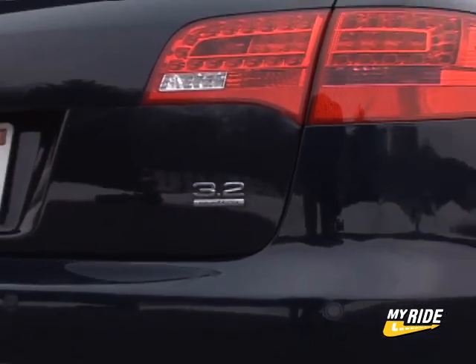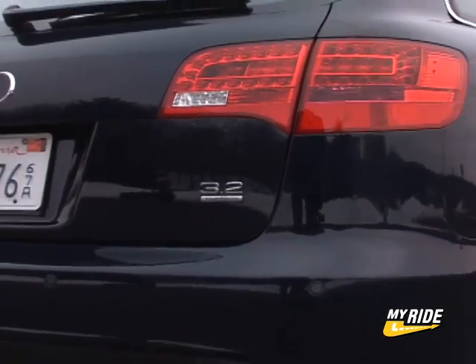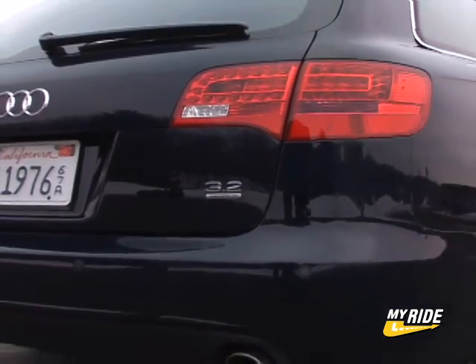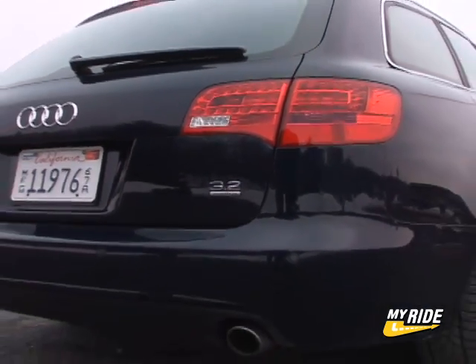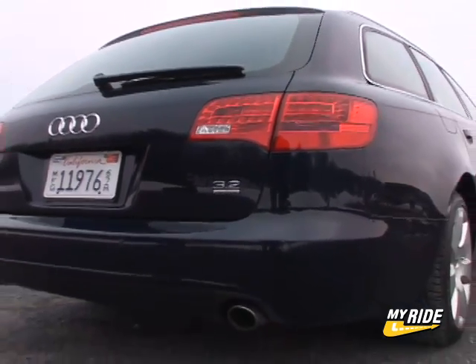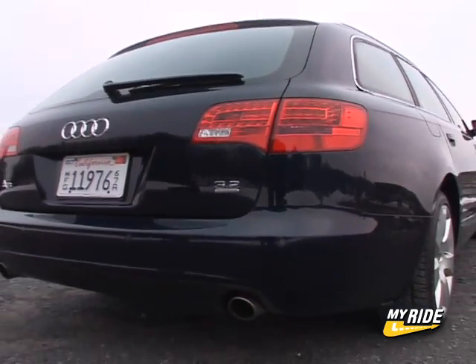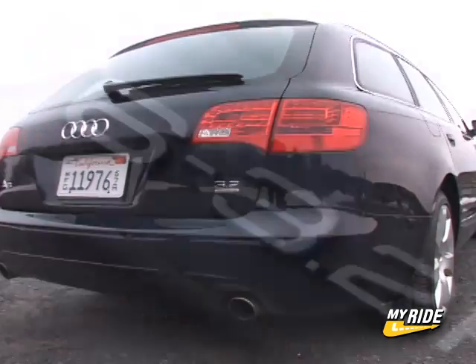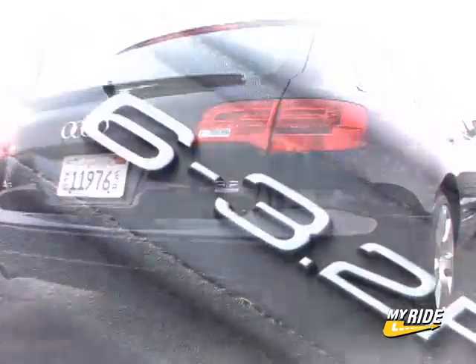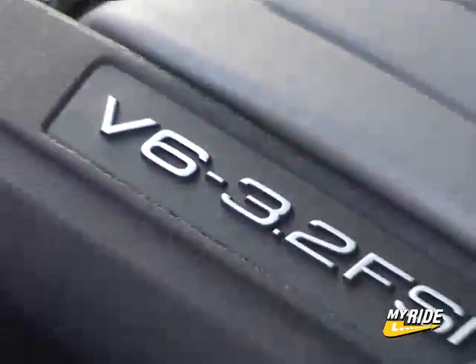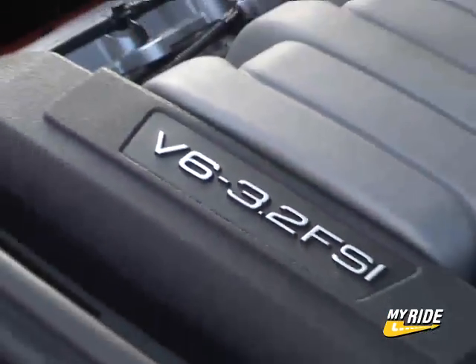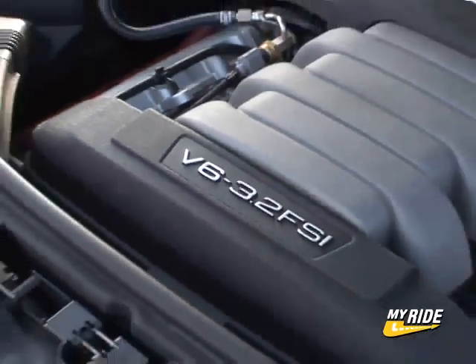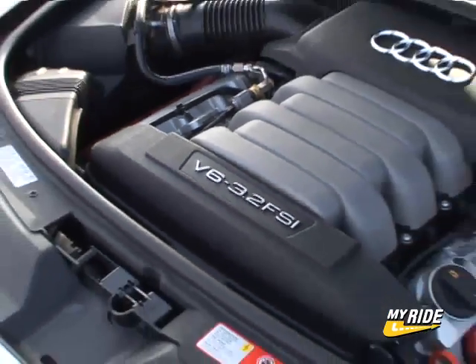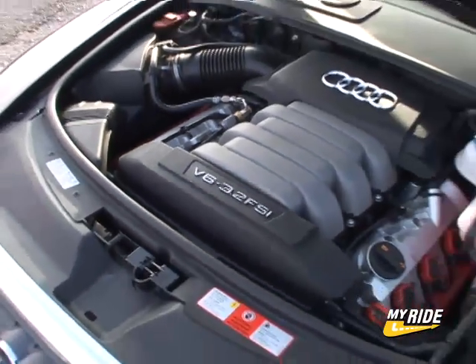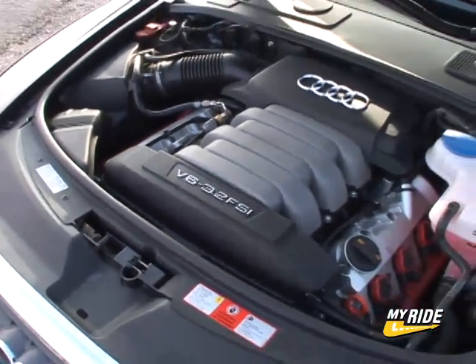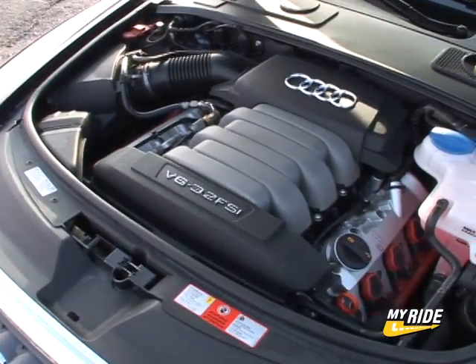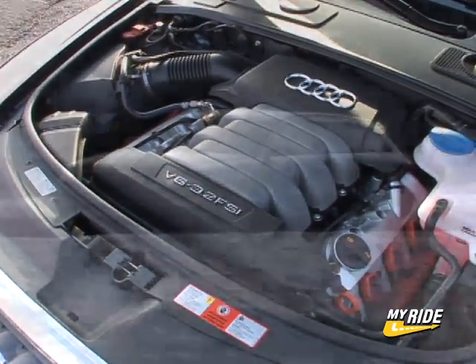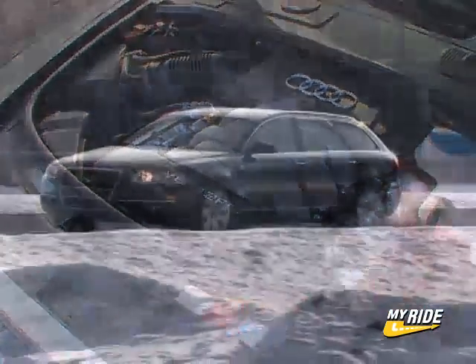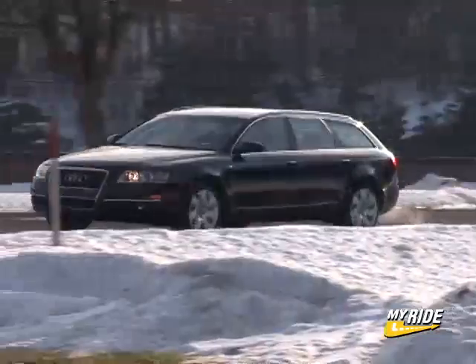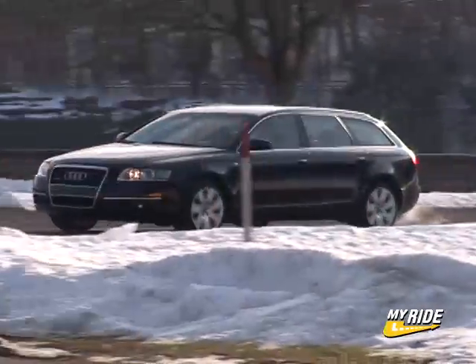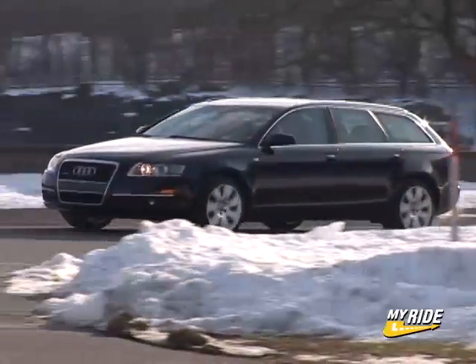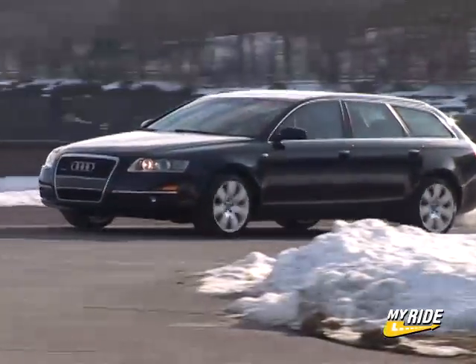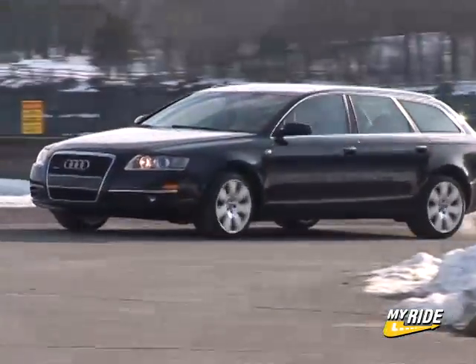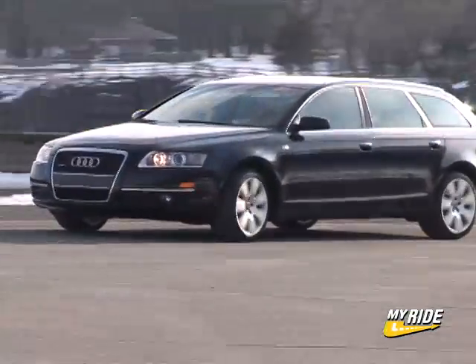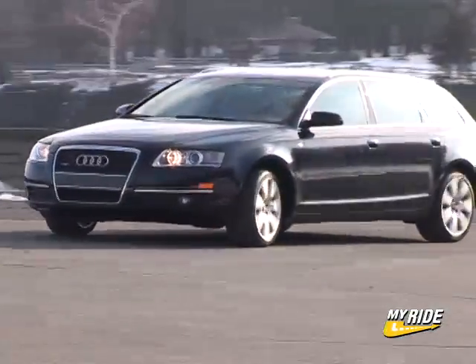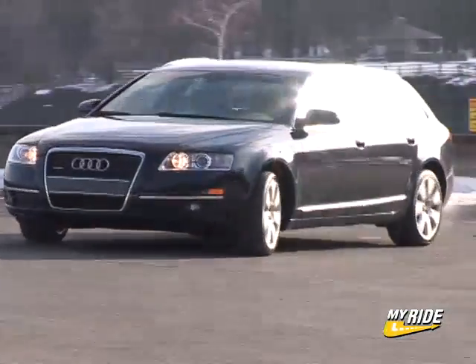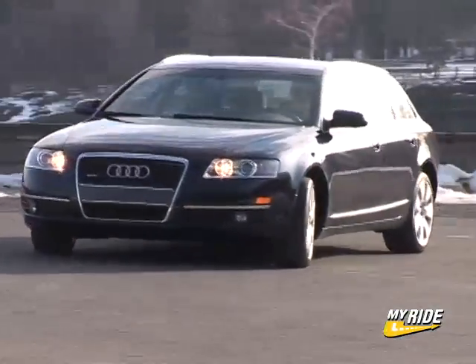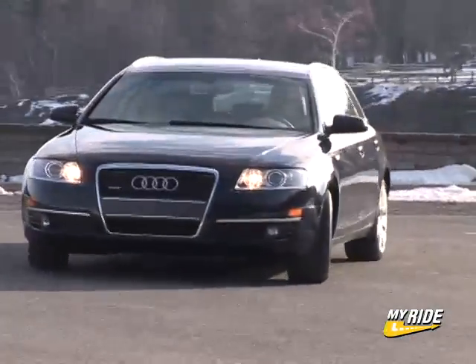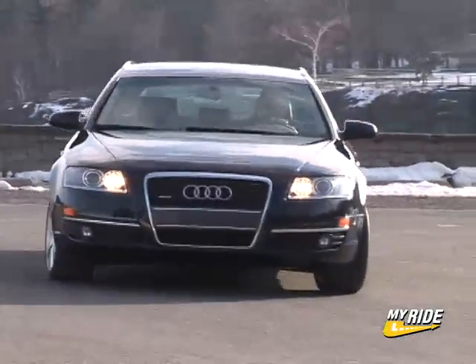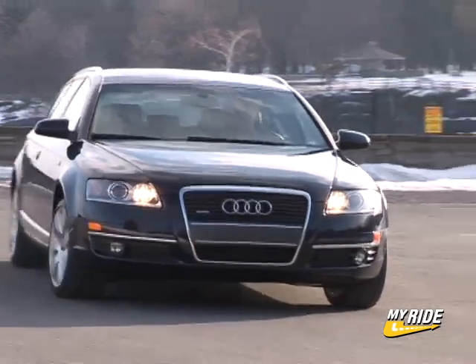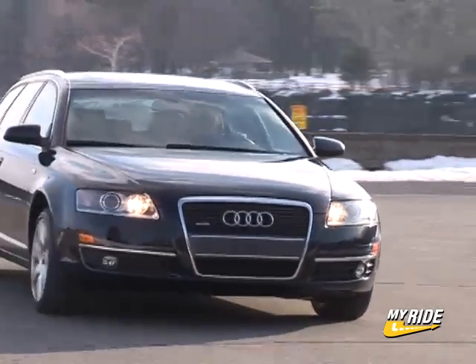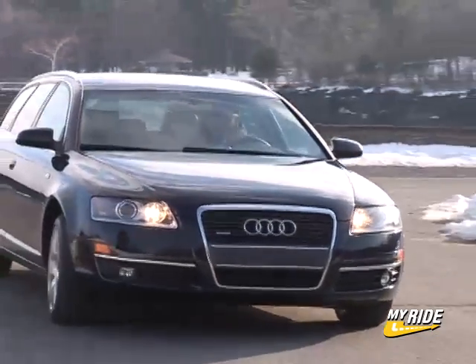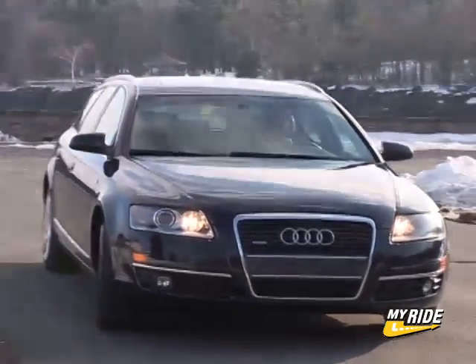Despite how well it accomplishes its intended chore, that's a price which is hard to justify with very good, far less pricey competition waiting in non-German showrooms like Saab and Volvo. For Drive Time on MyRide.com, I'm Steve Hammes.